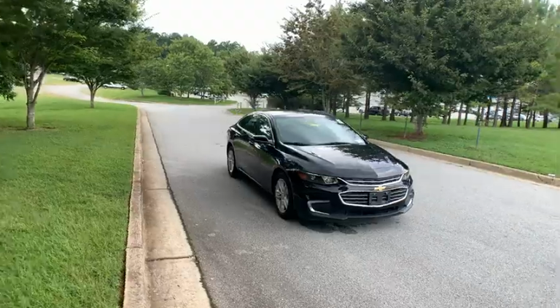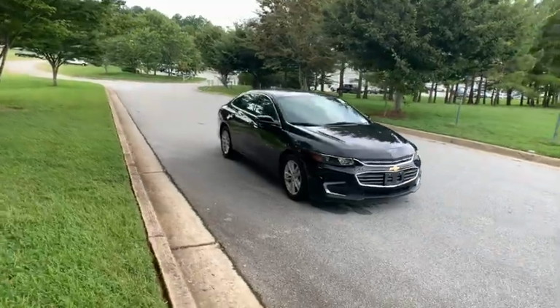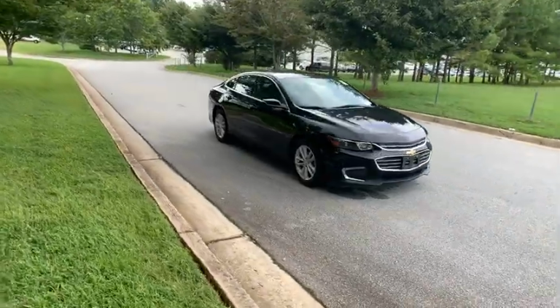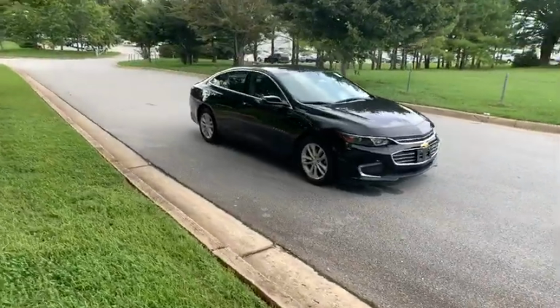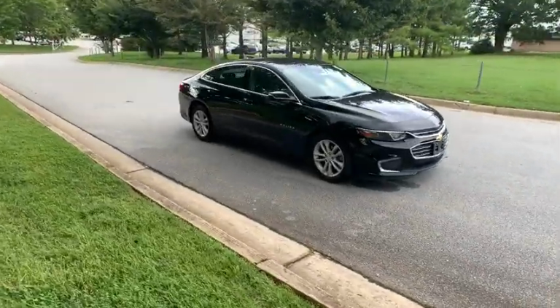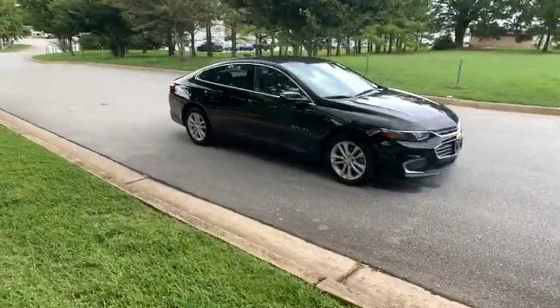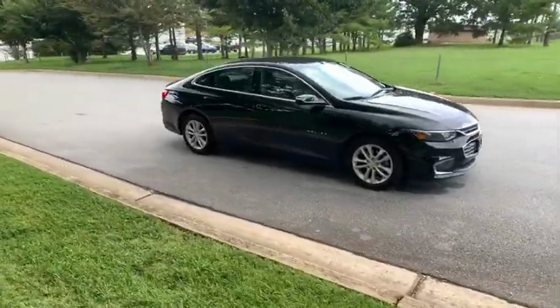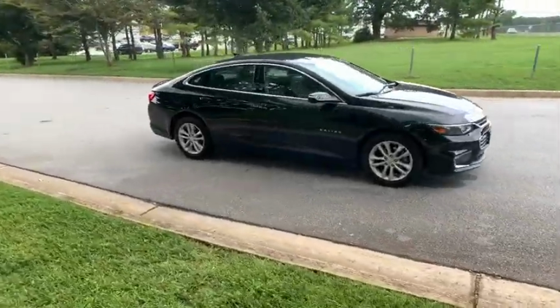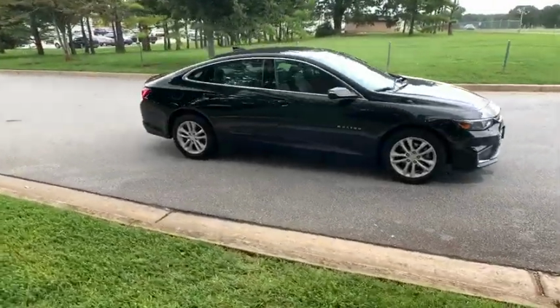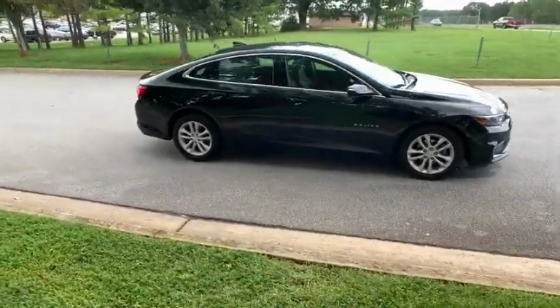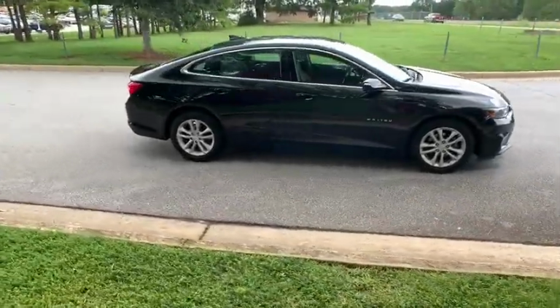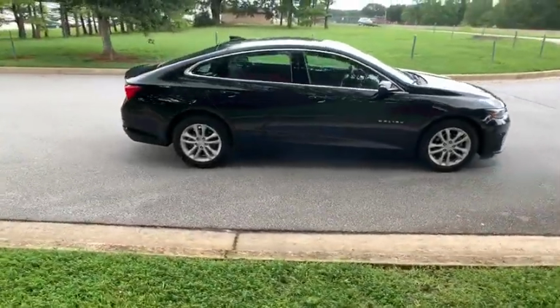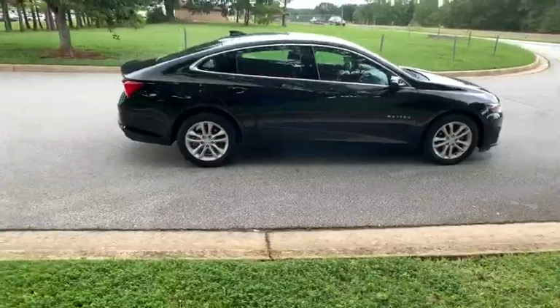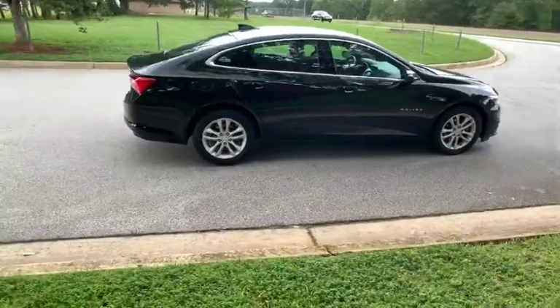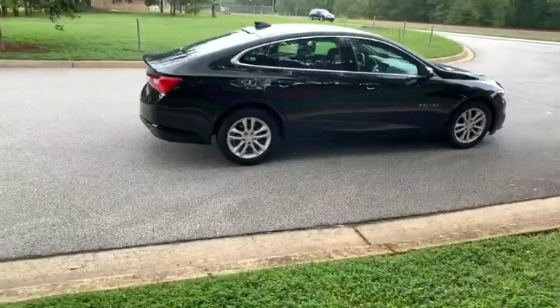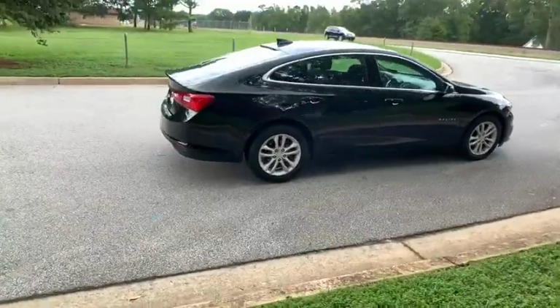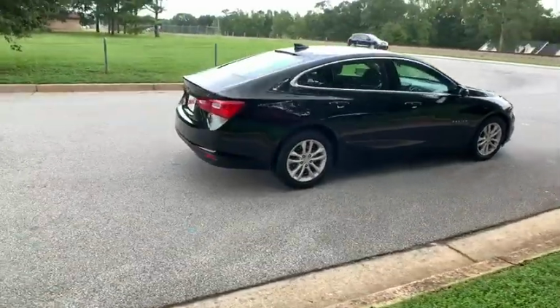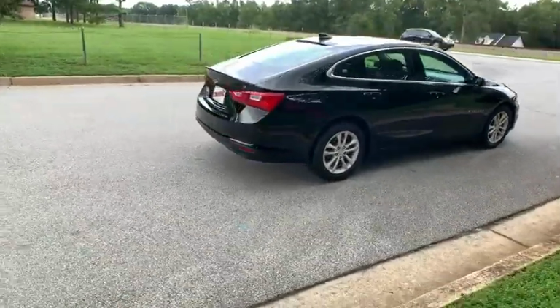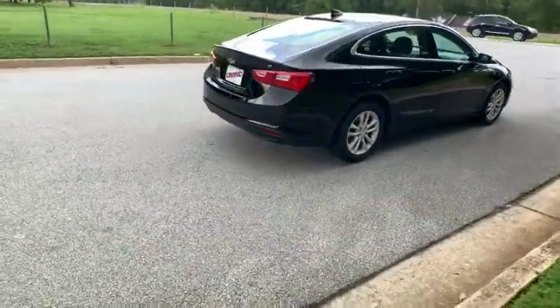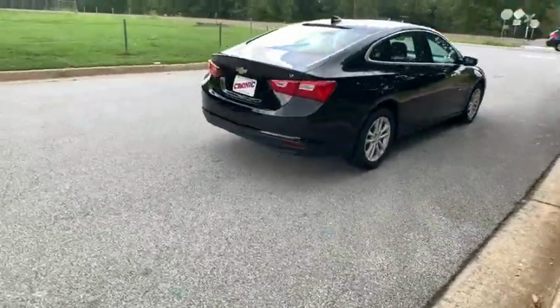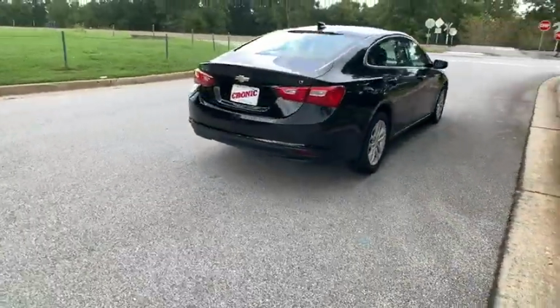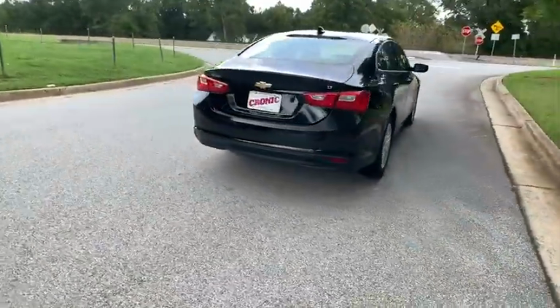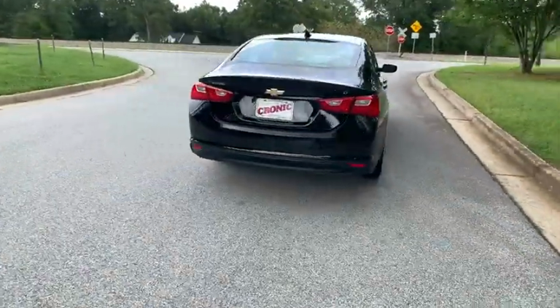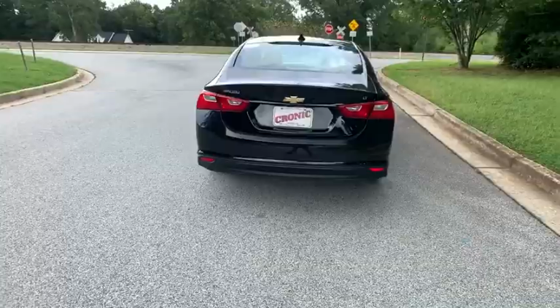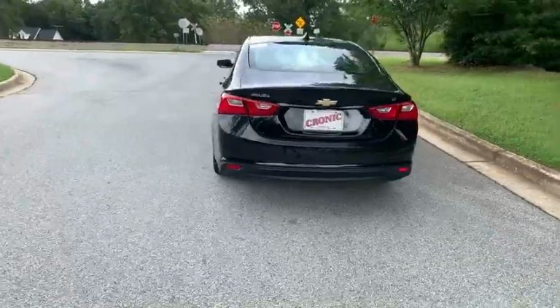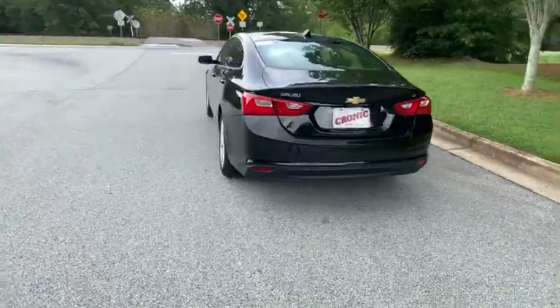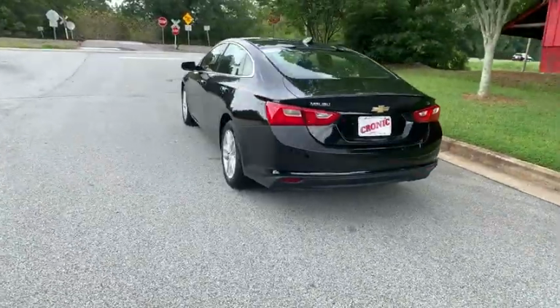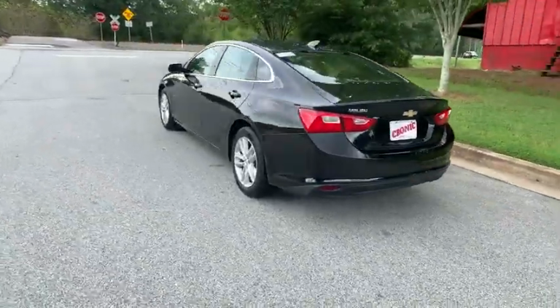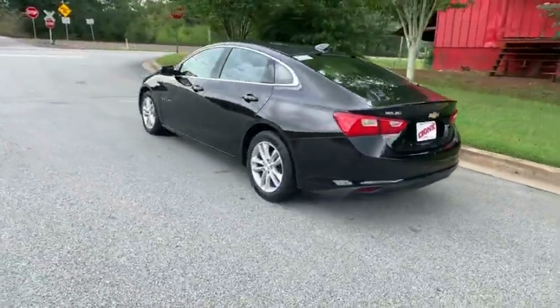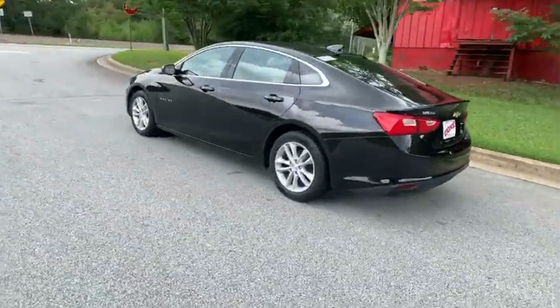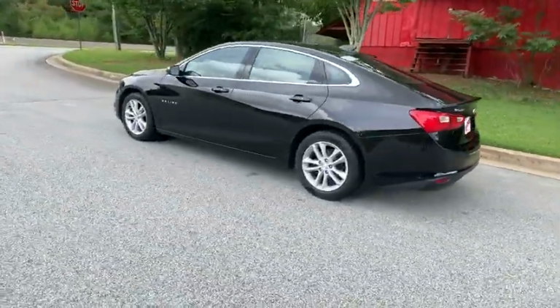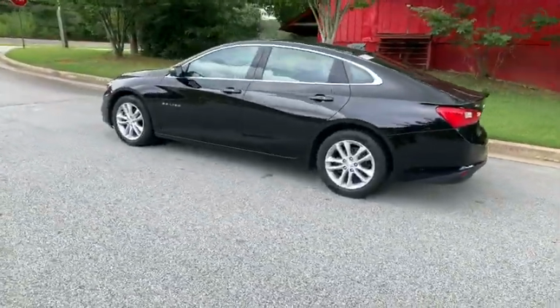Come test drive a 2016 Chevrolet Malibu, a combination of performance and fuel economy. The Malibu is a great commuting car. This vehicle has less than 50,000 miles. Here are some of this vehicle's great options.